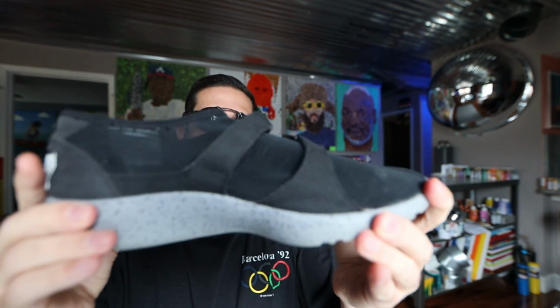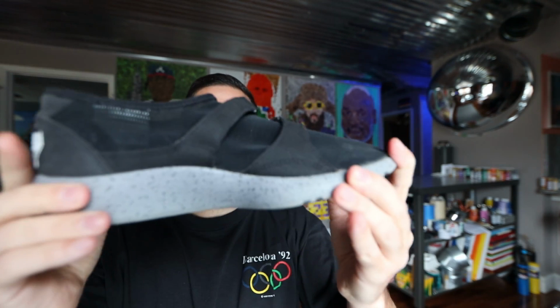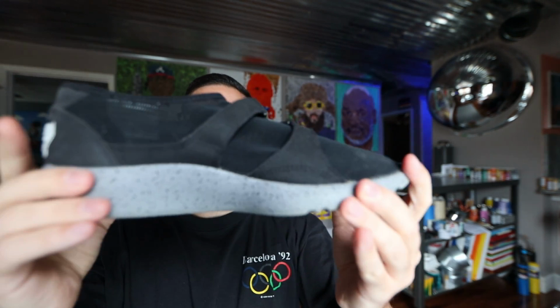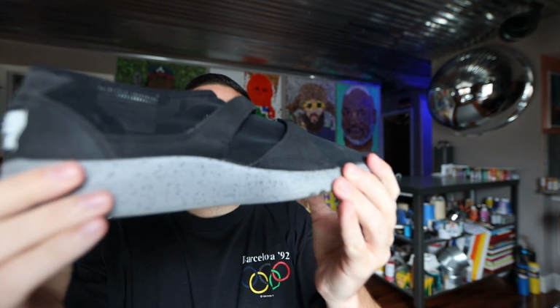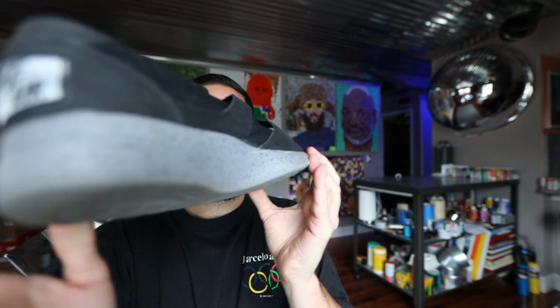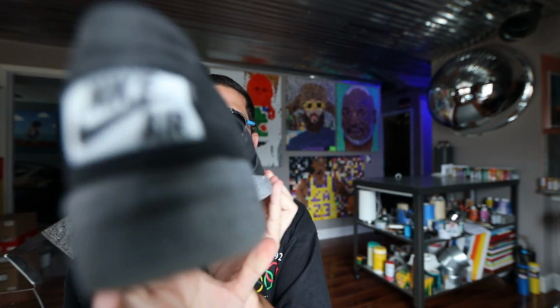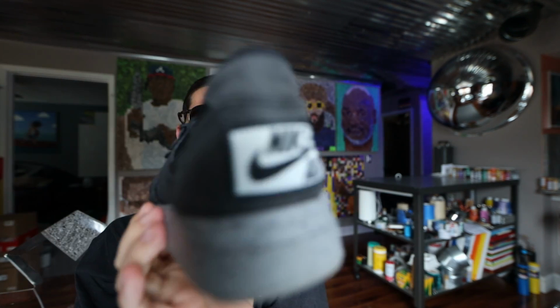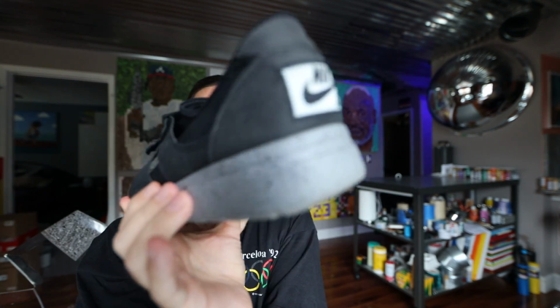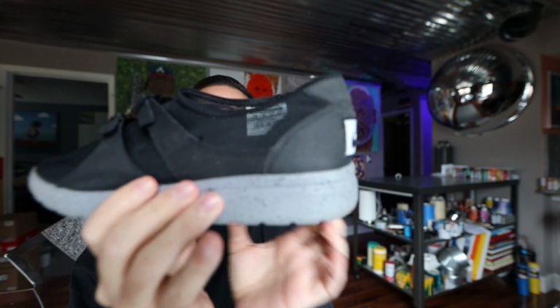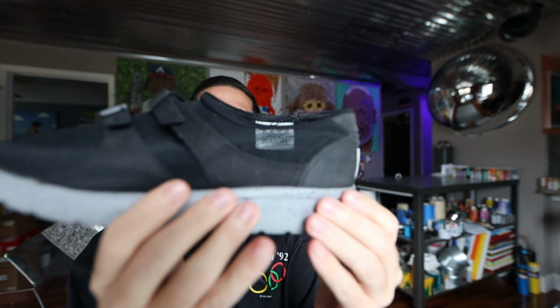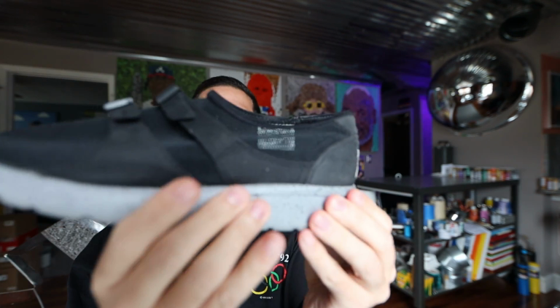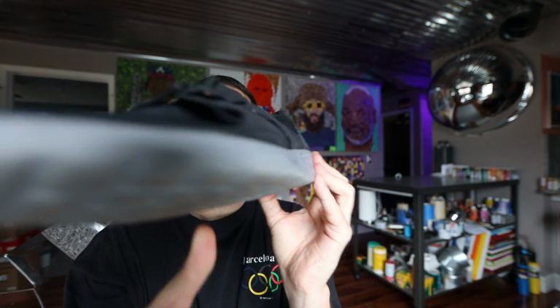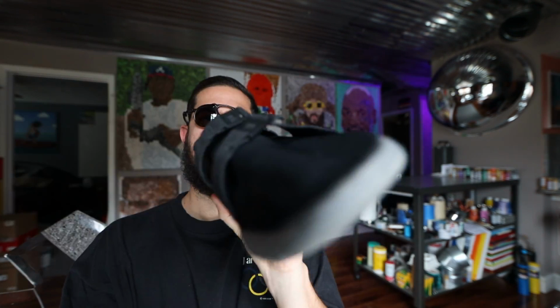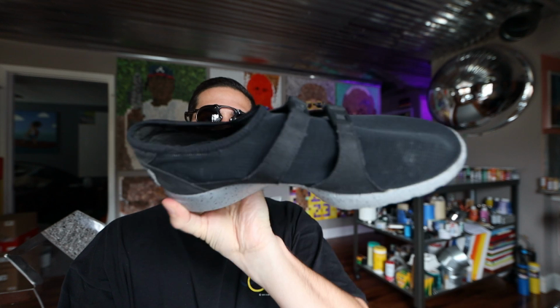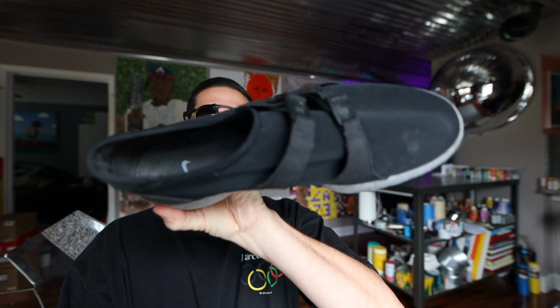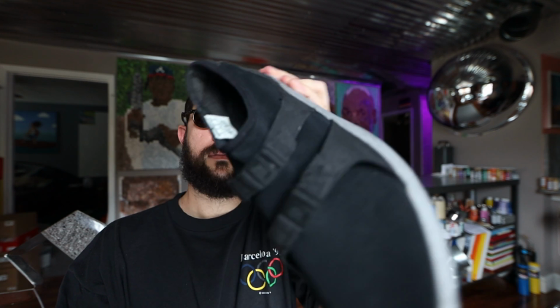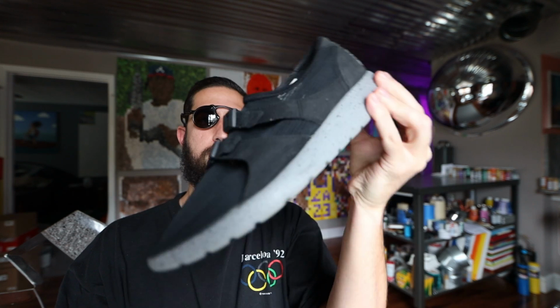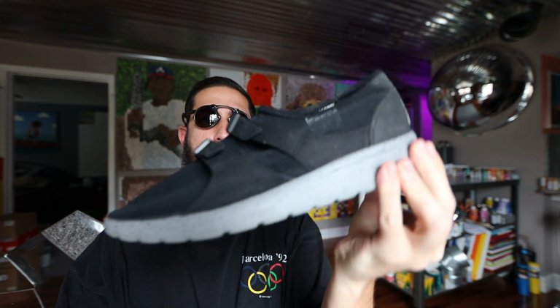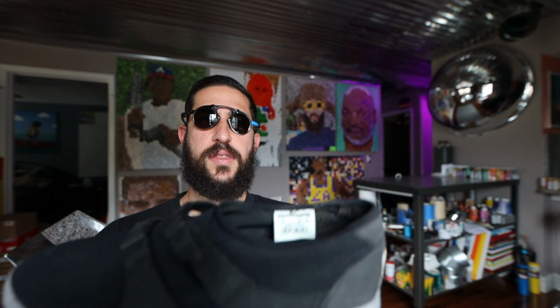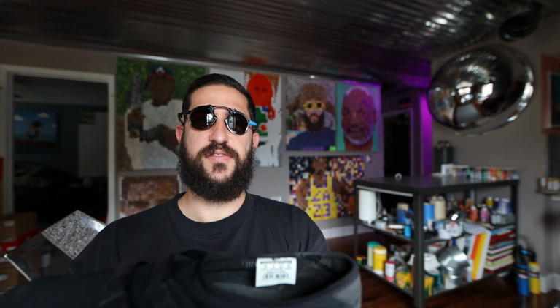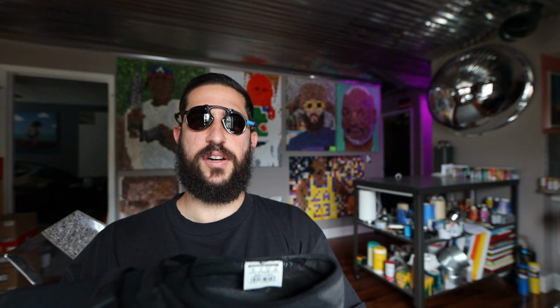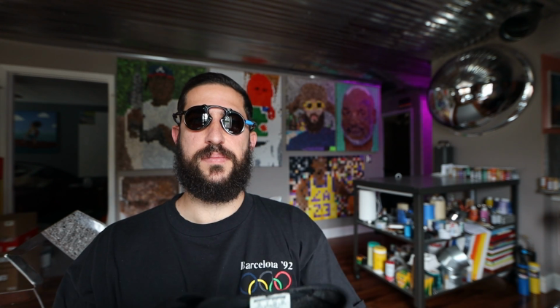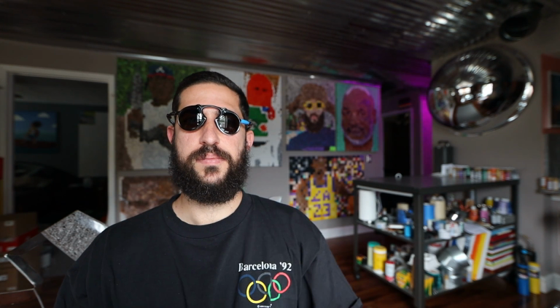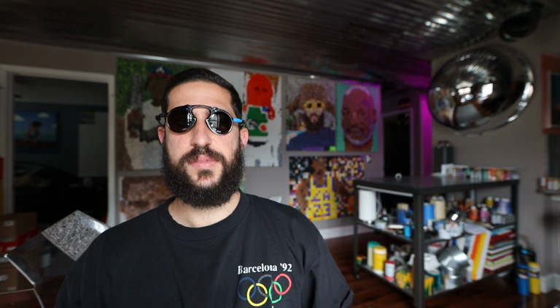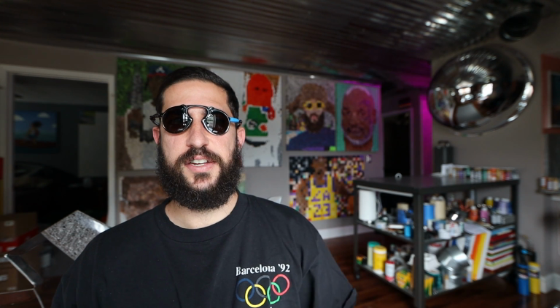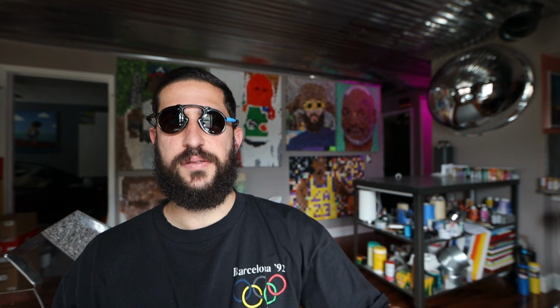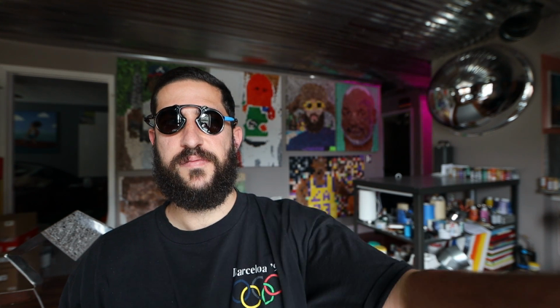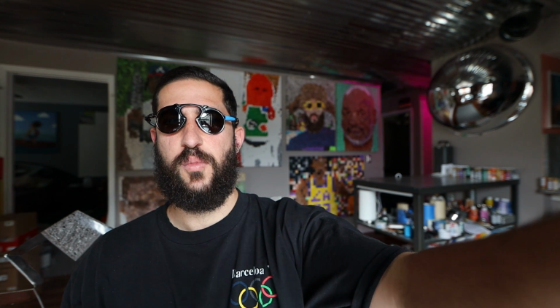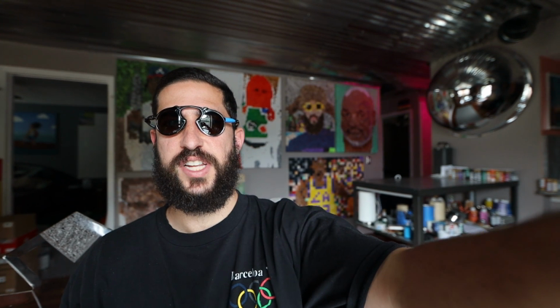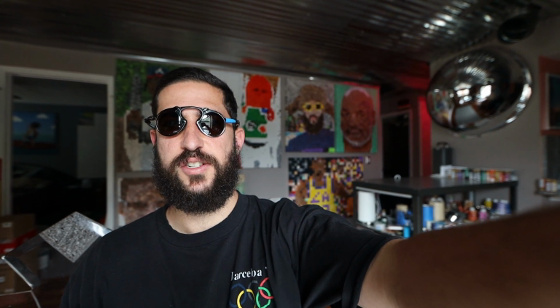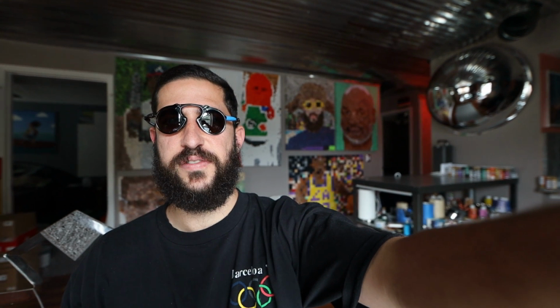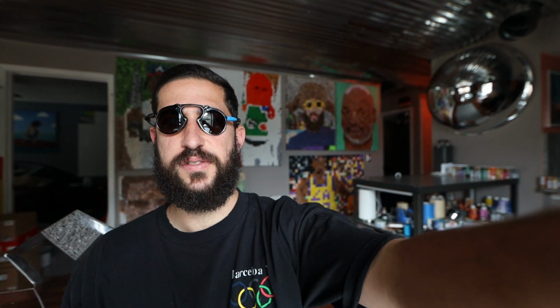Solid shoe though. Thanks for watching, stay tuned for more sock shoe reviews.